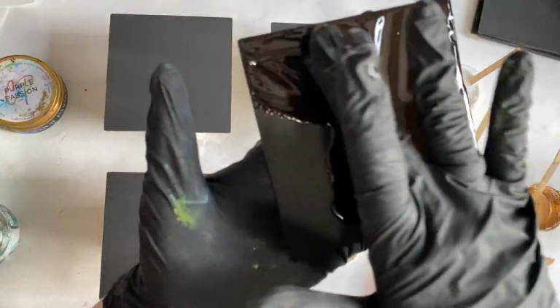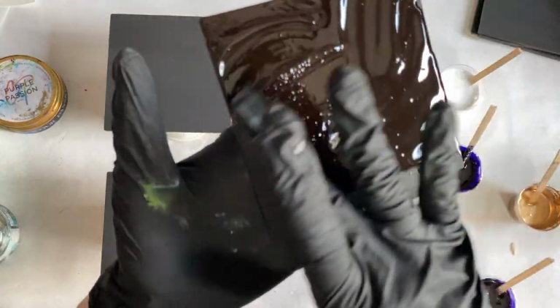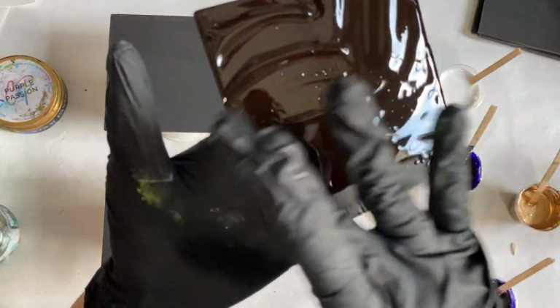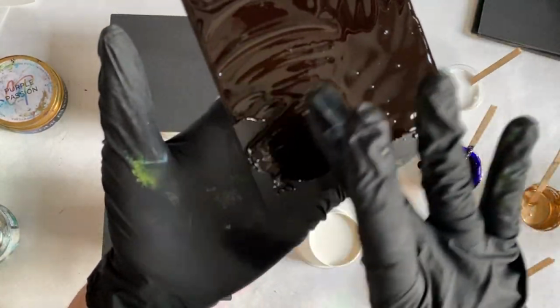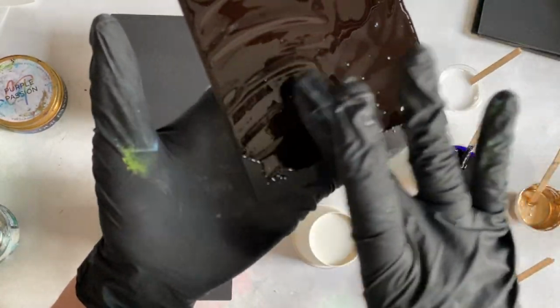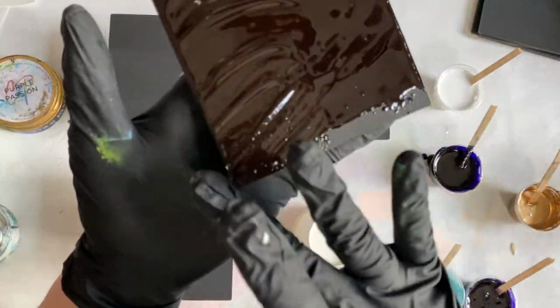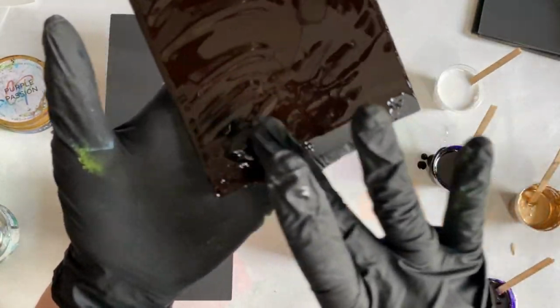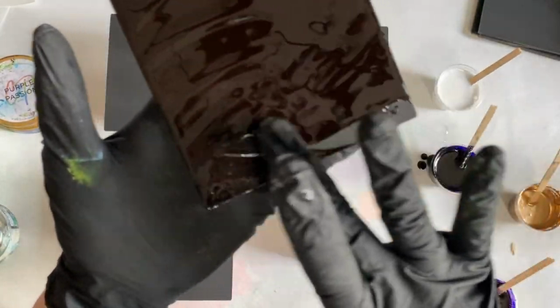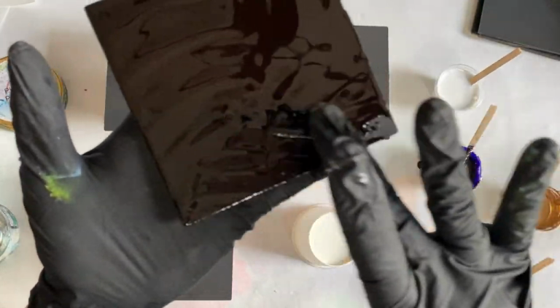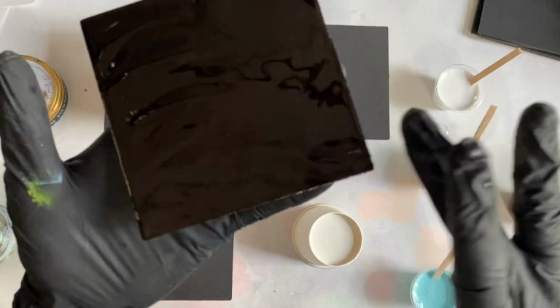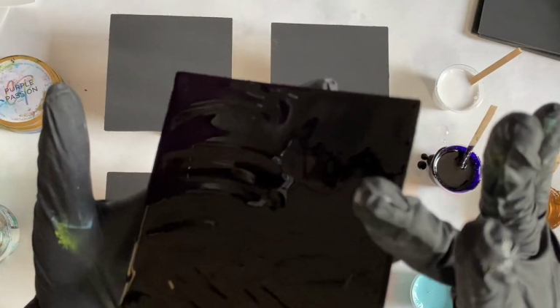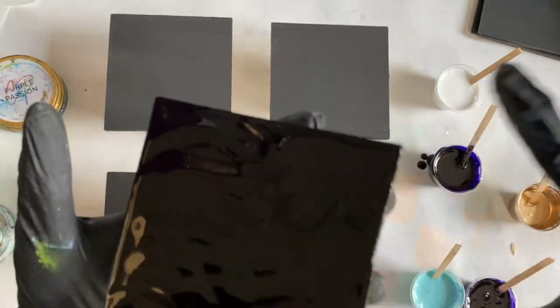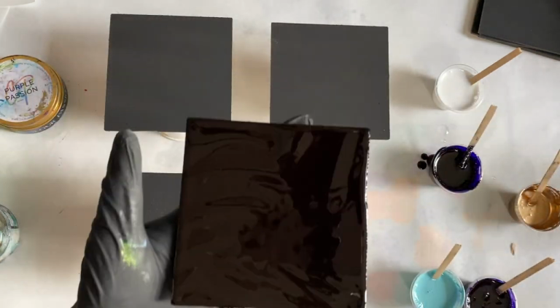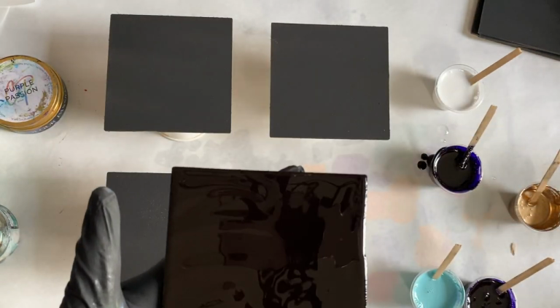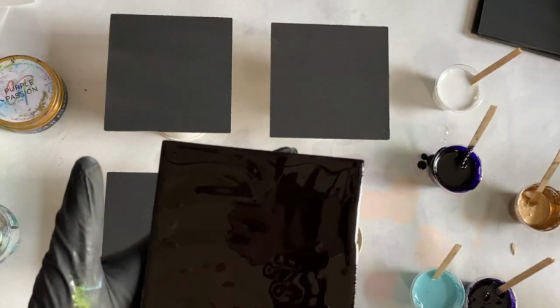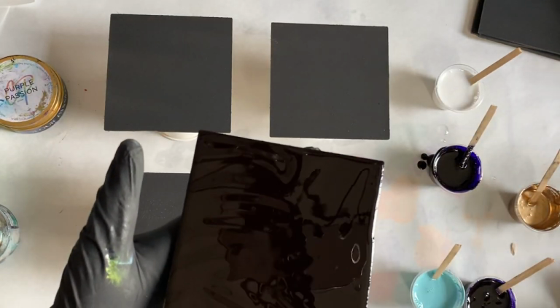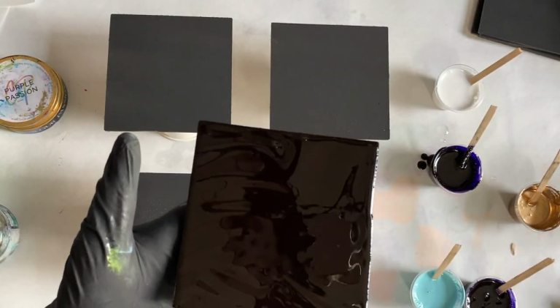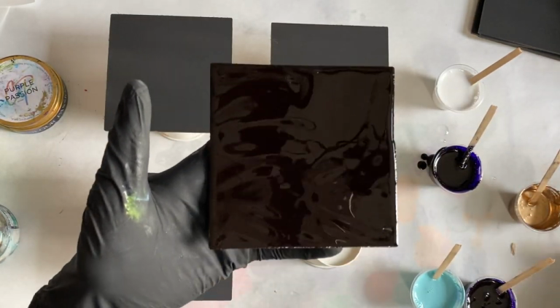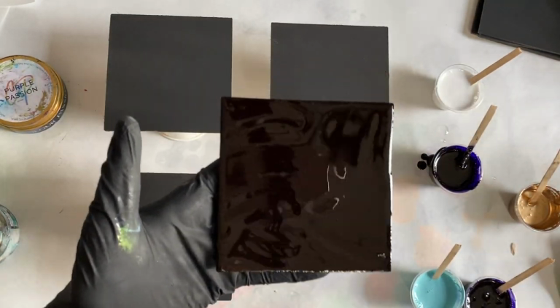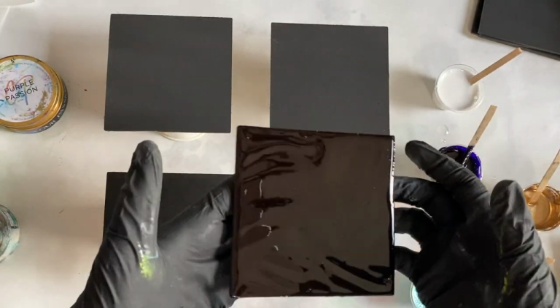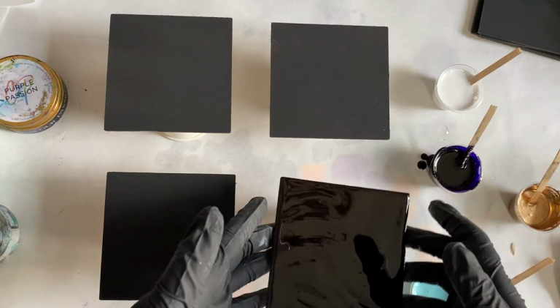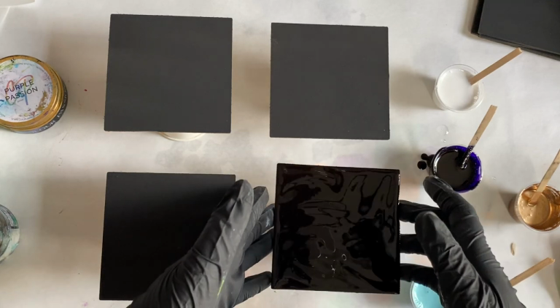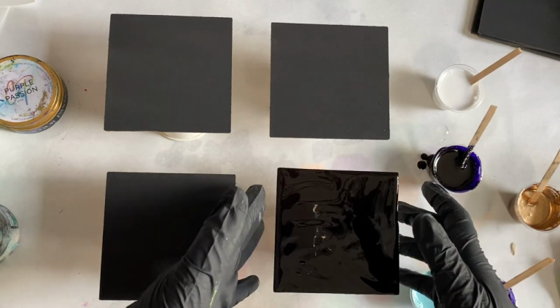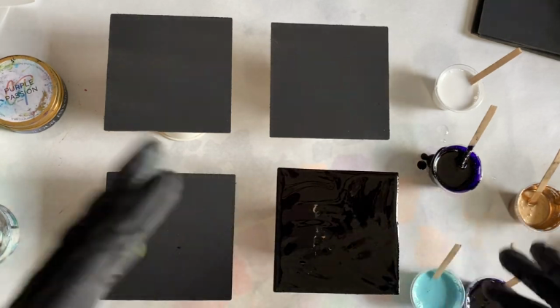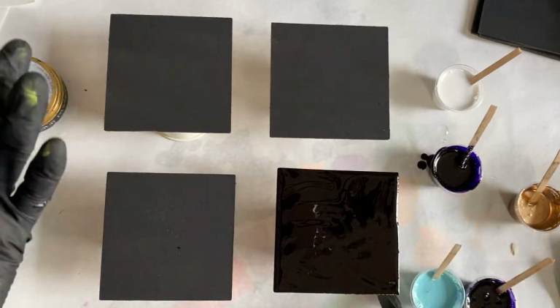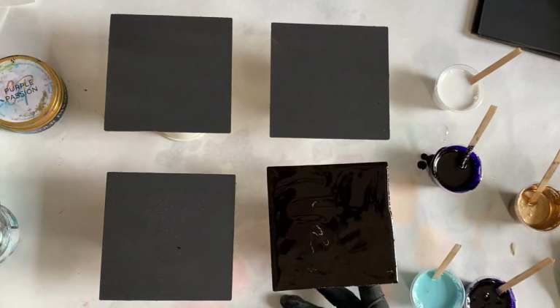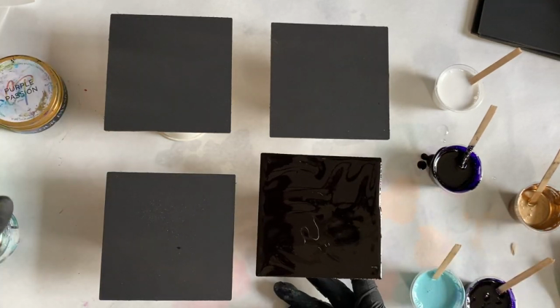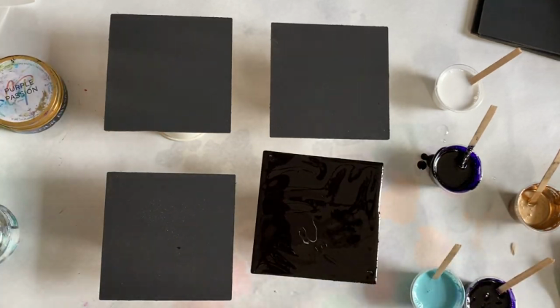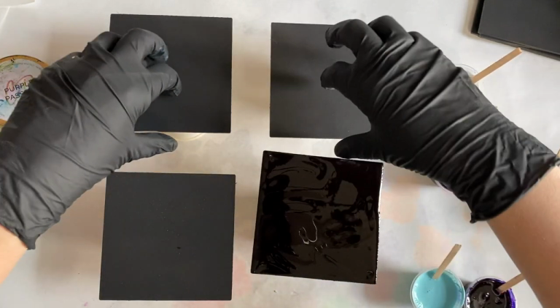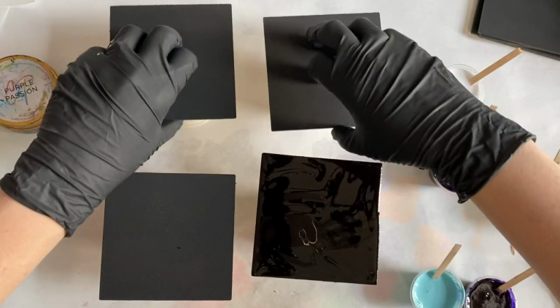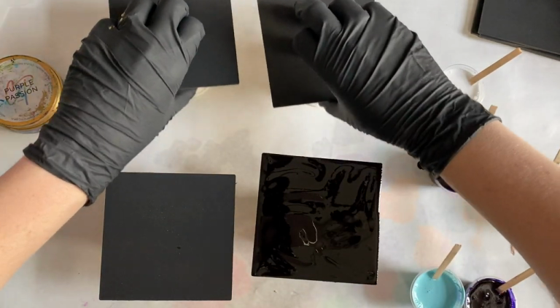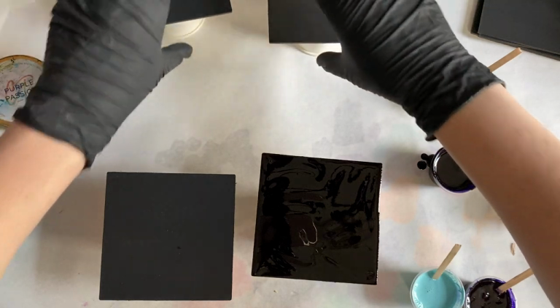It has to be under the other colors to work. Think of it like a basement — it's the lowest level in the house.